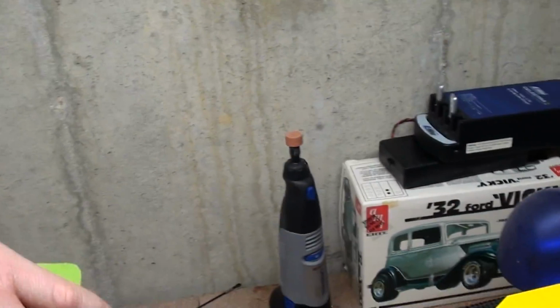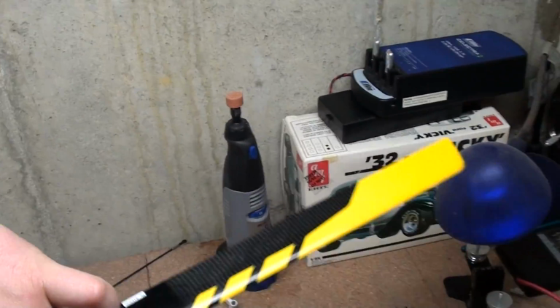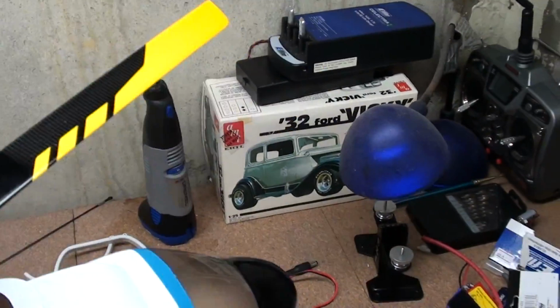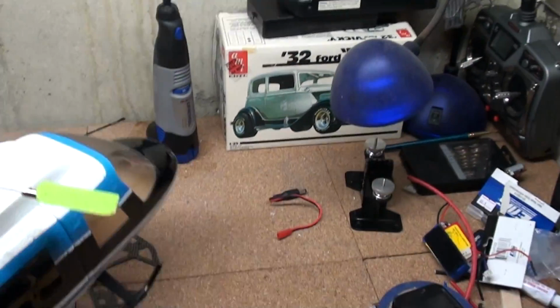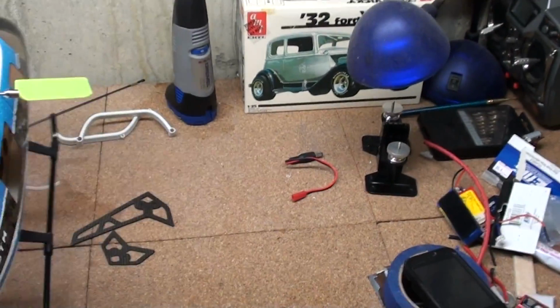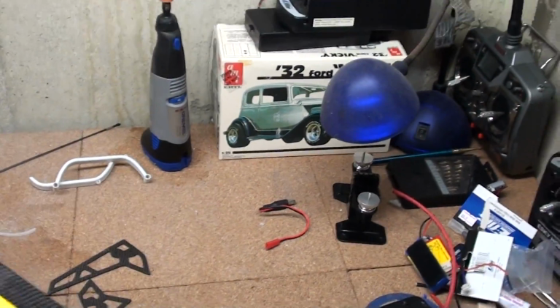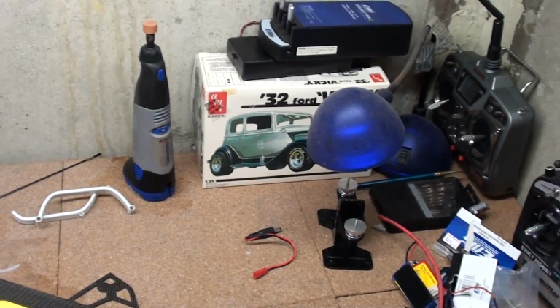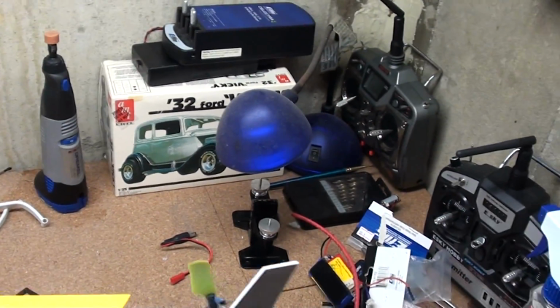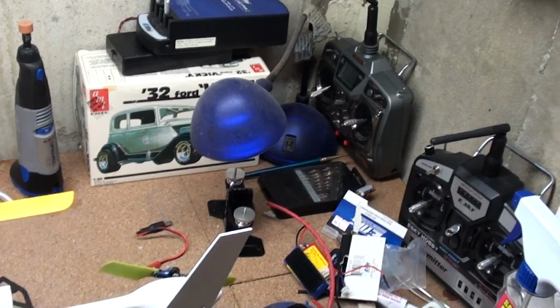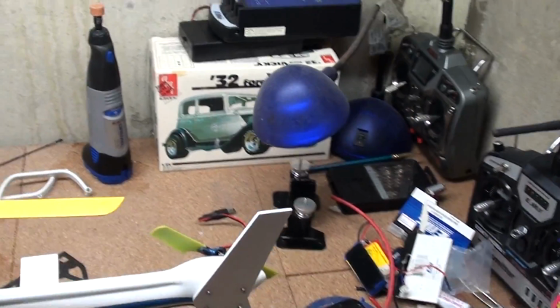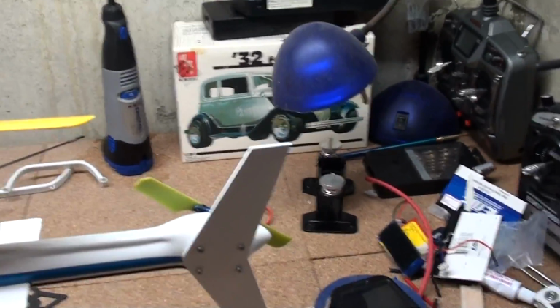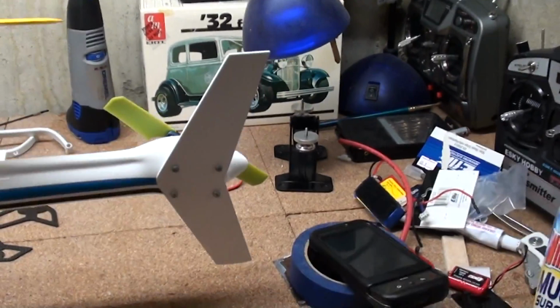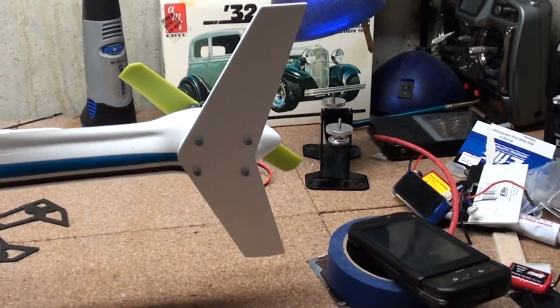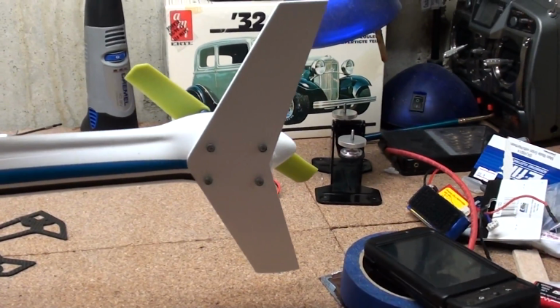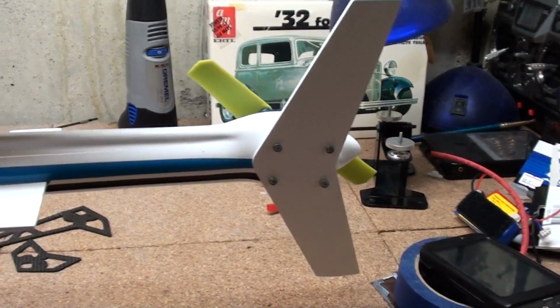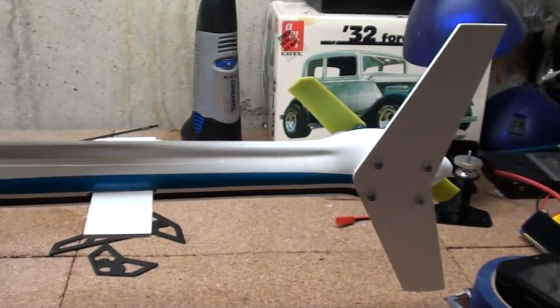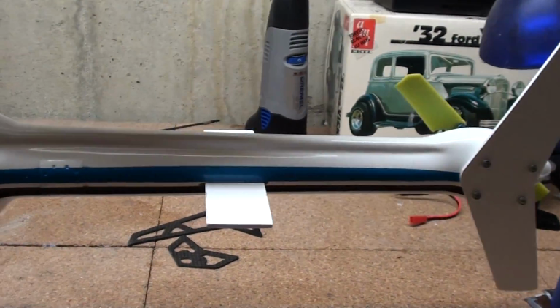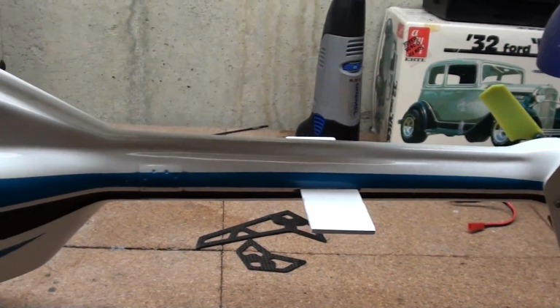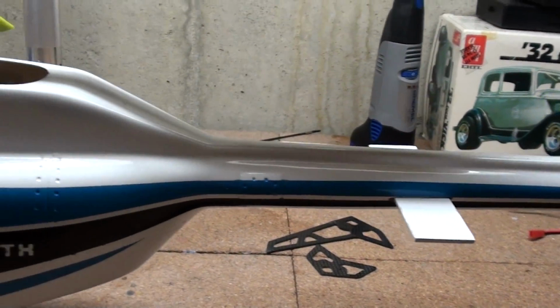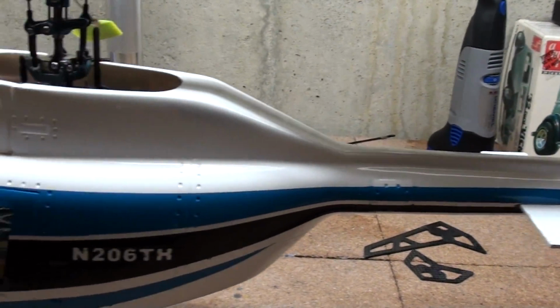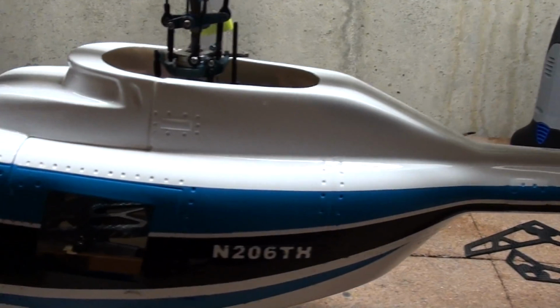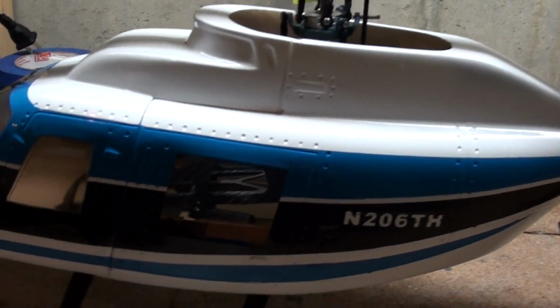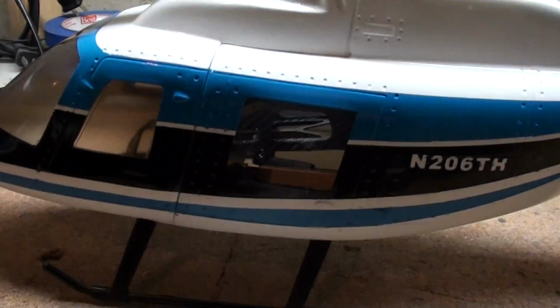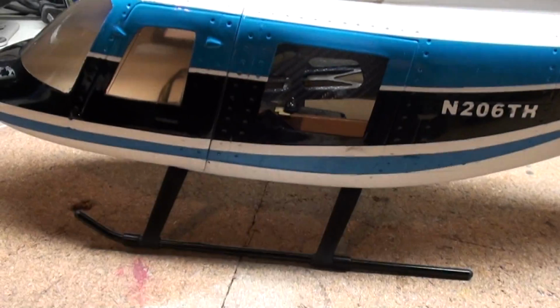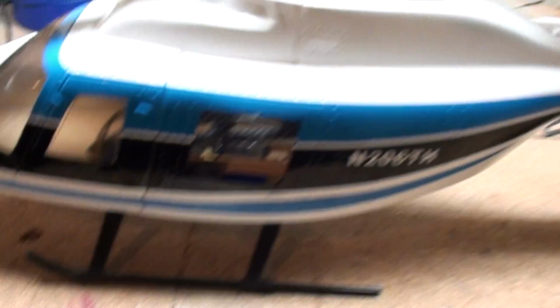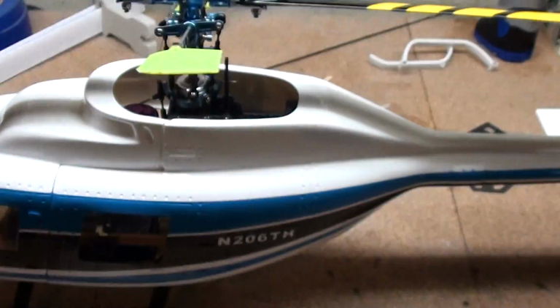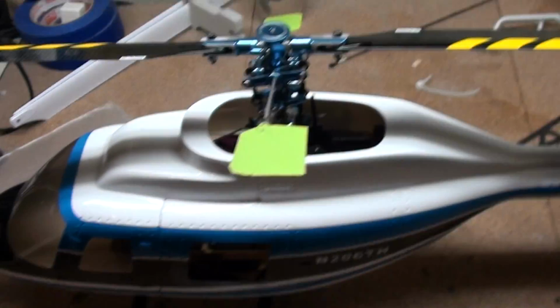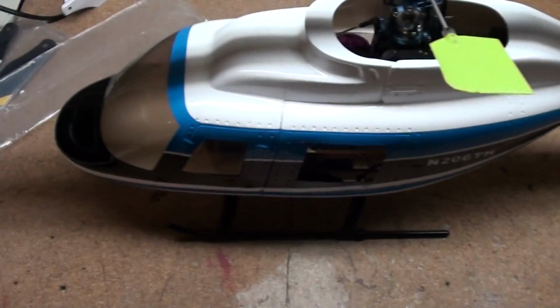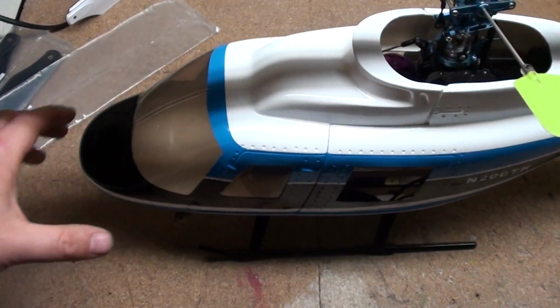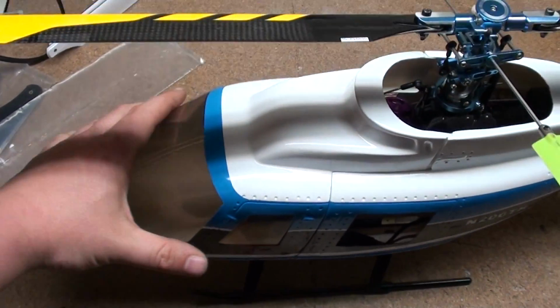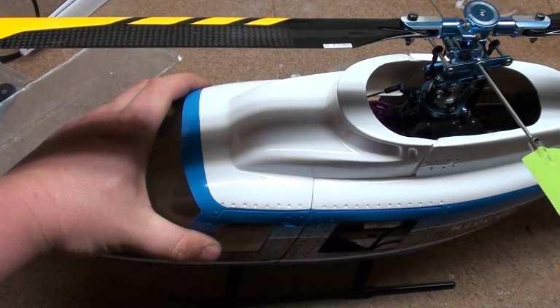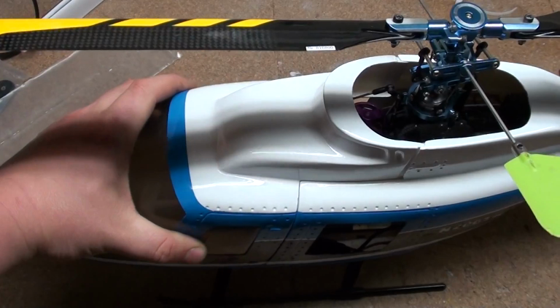Let me spin it around real quick. Here's the other side. I'm going to take off the front so you can see the inside of it.